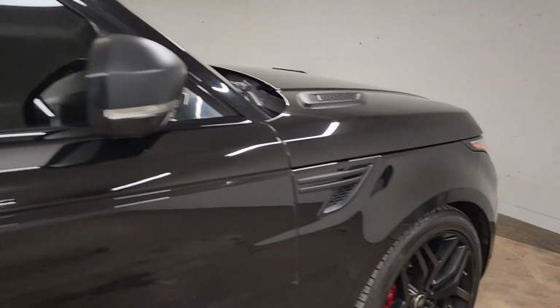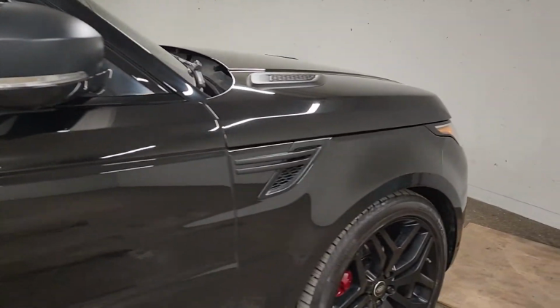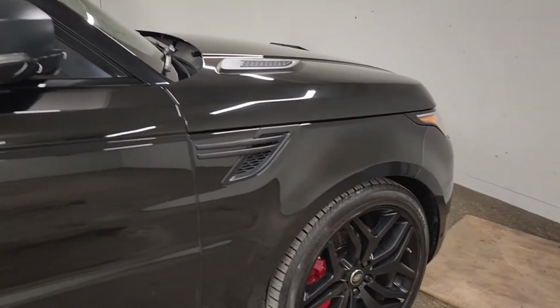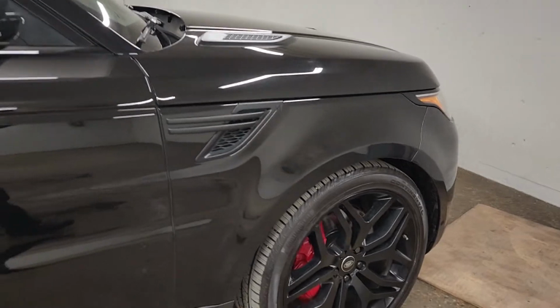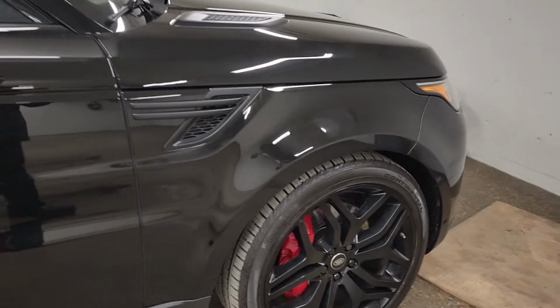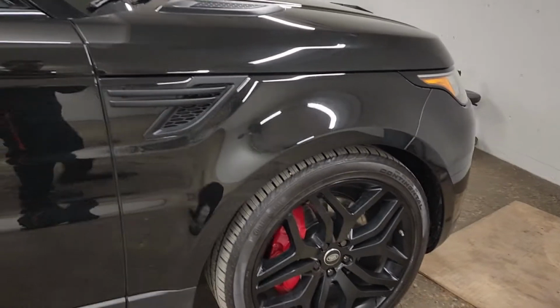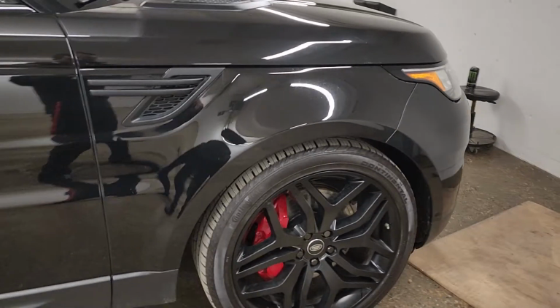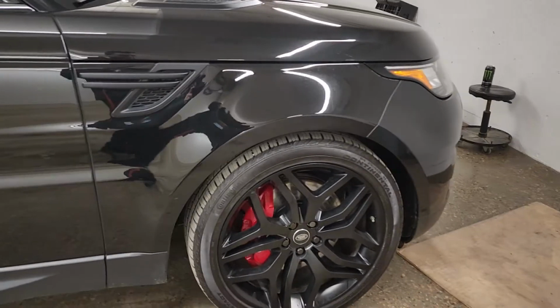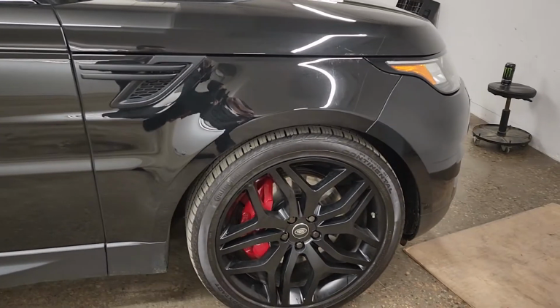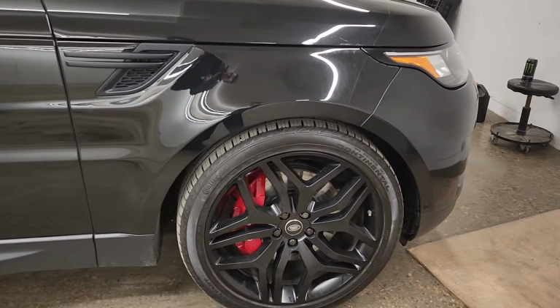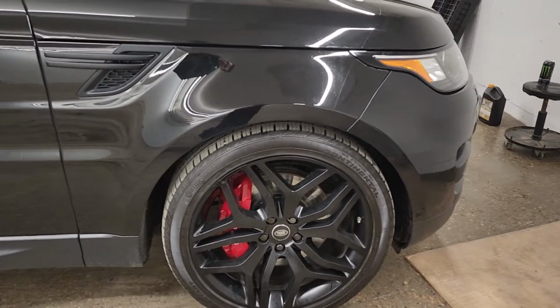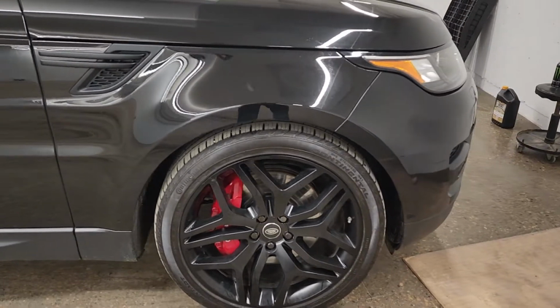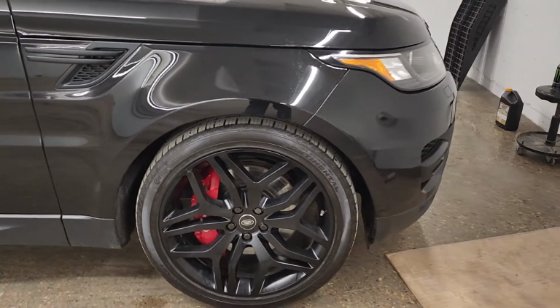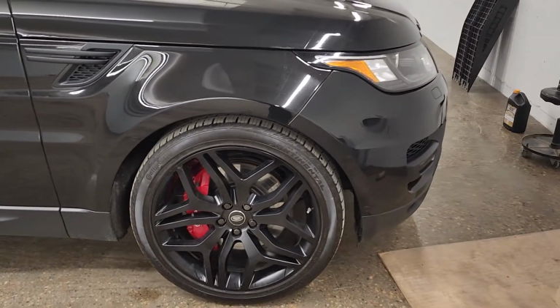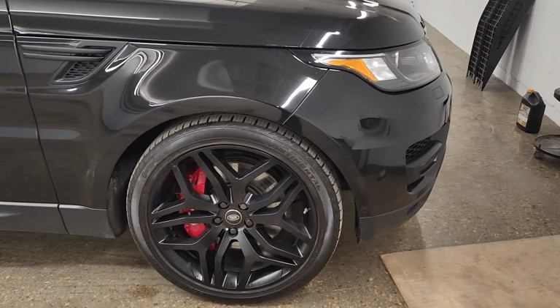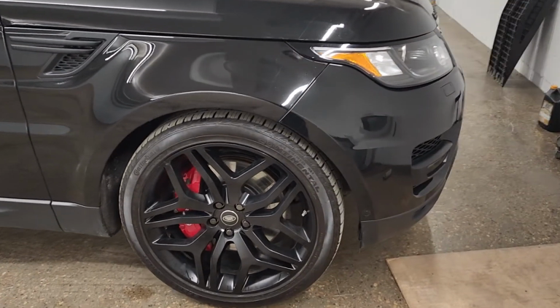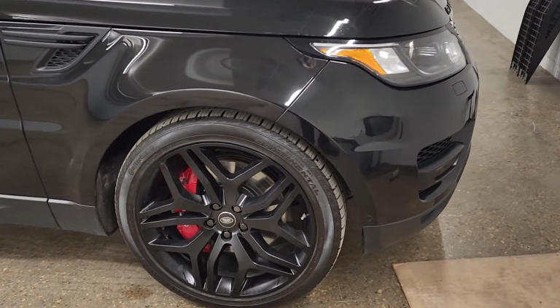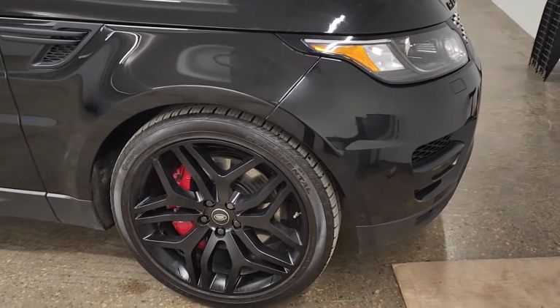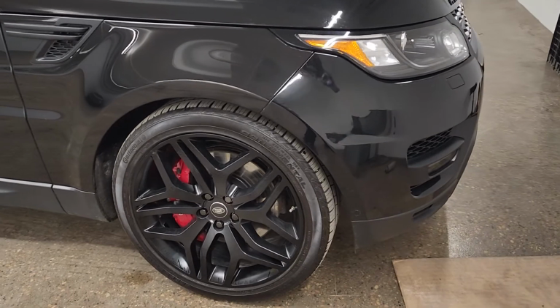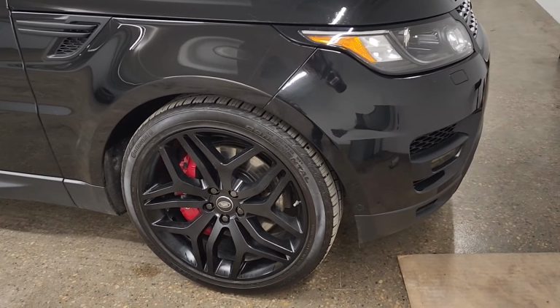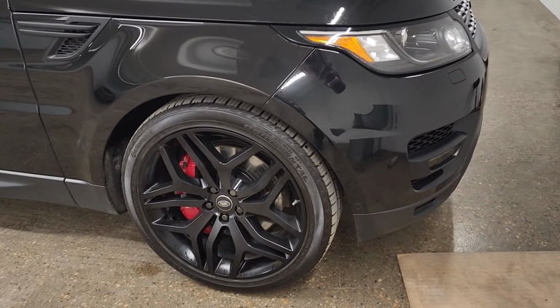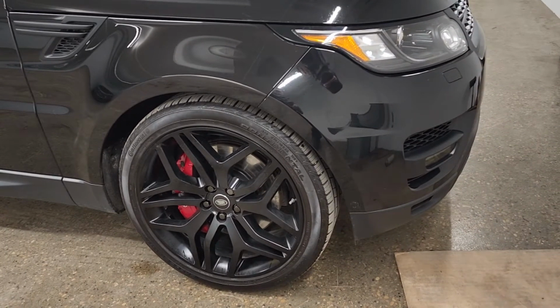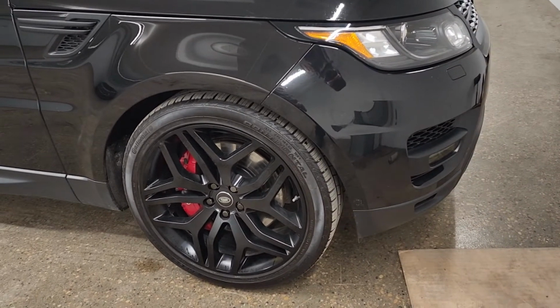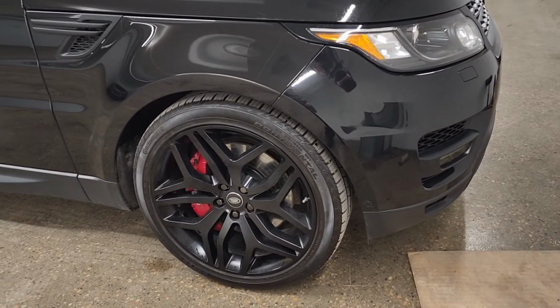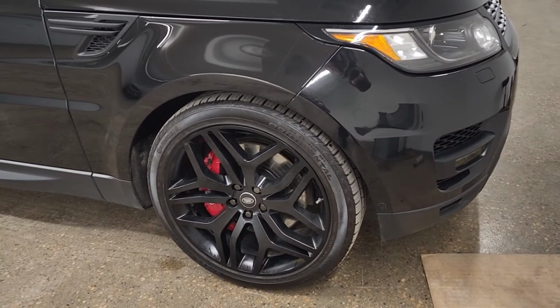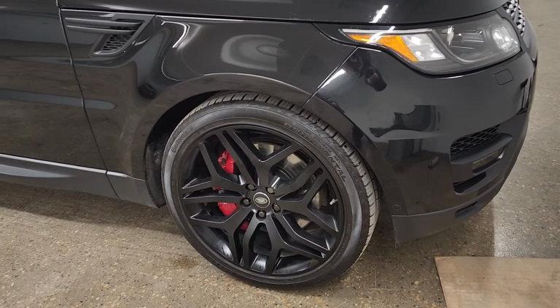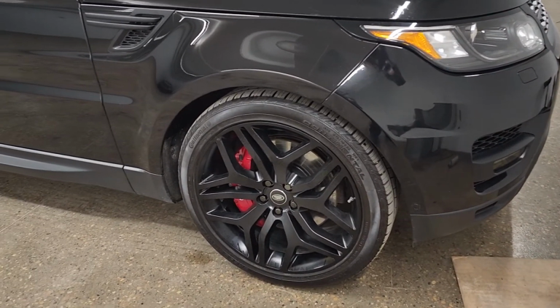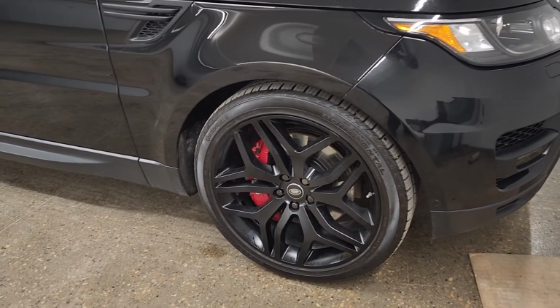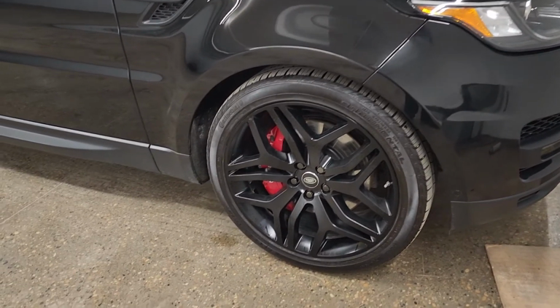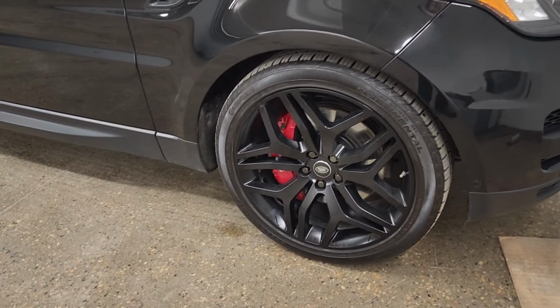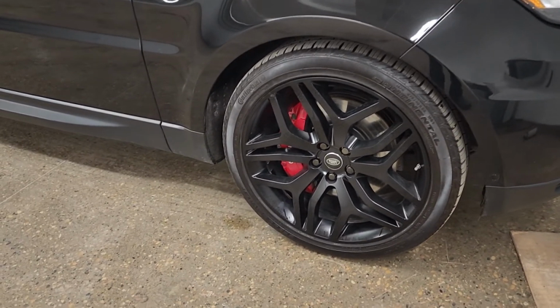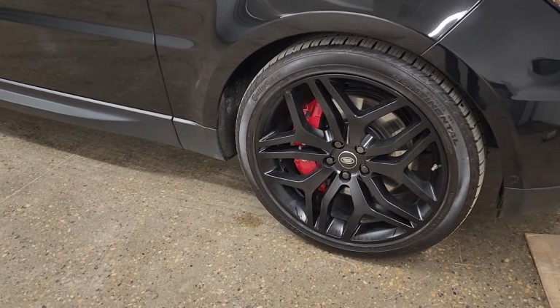Here's the front right quarter panel — it's also in great shape with the 3M protection along the front. The rear tailgate and rims are in good shape as well.